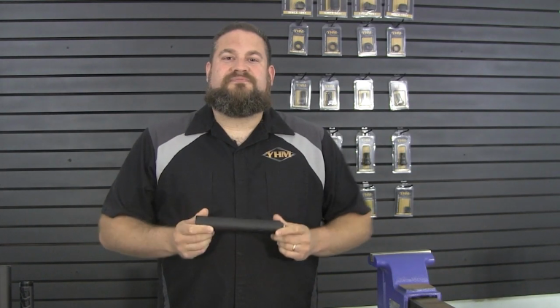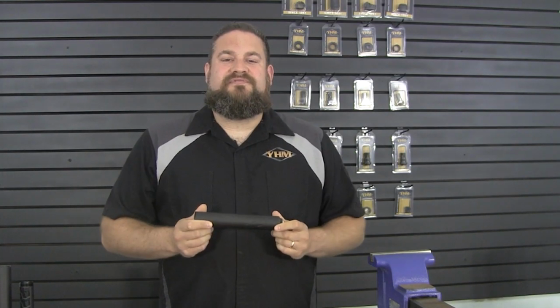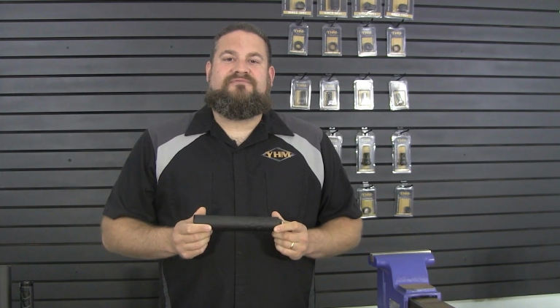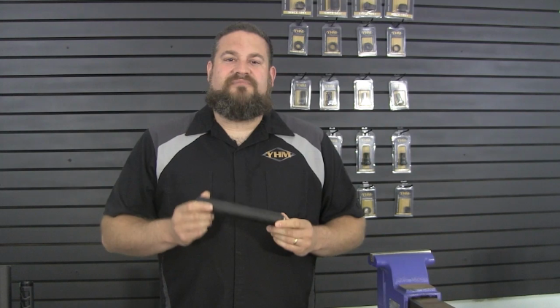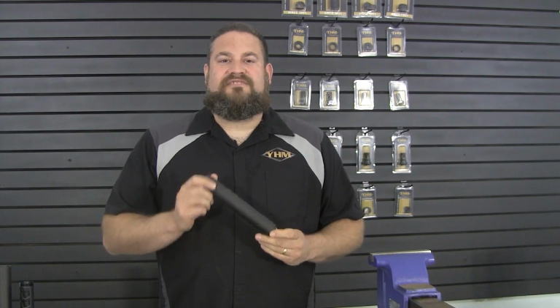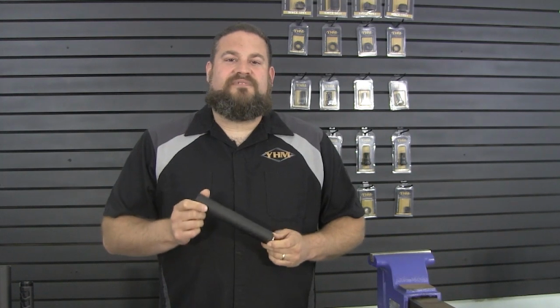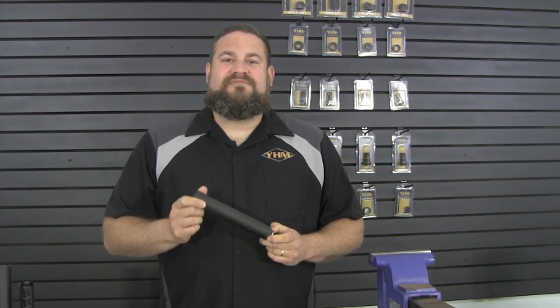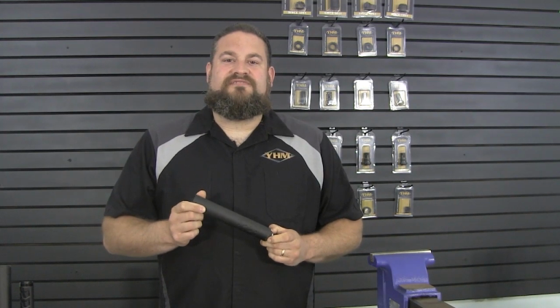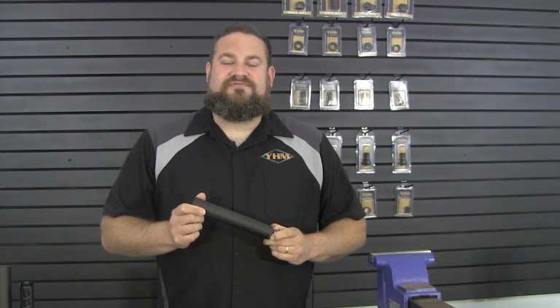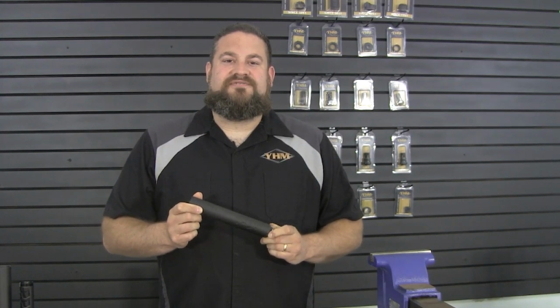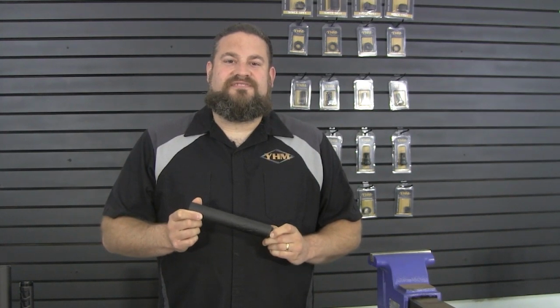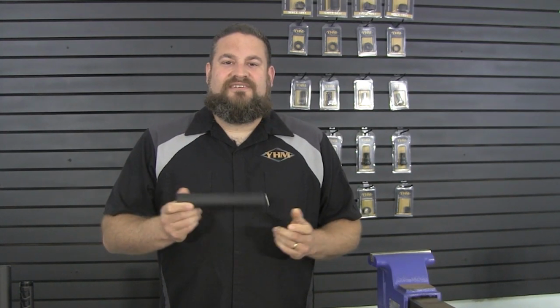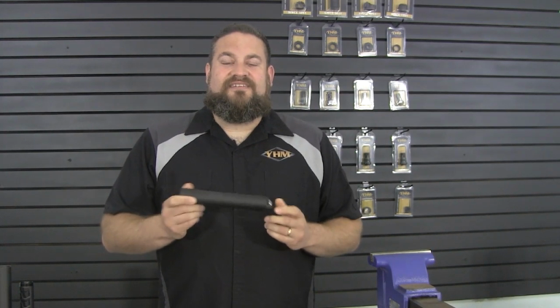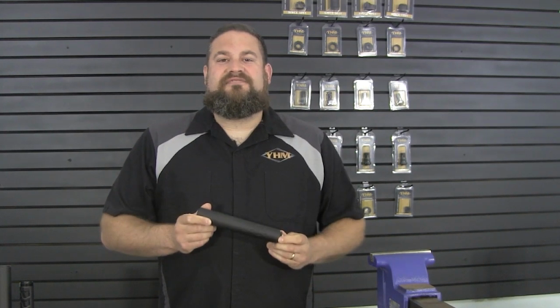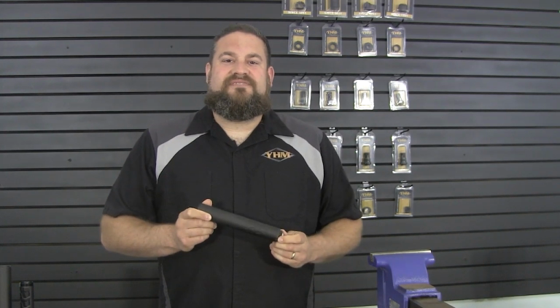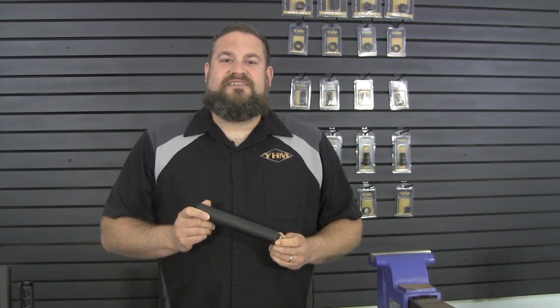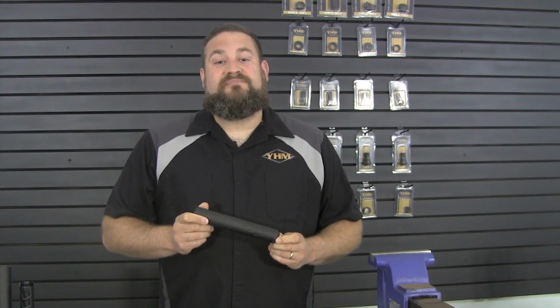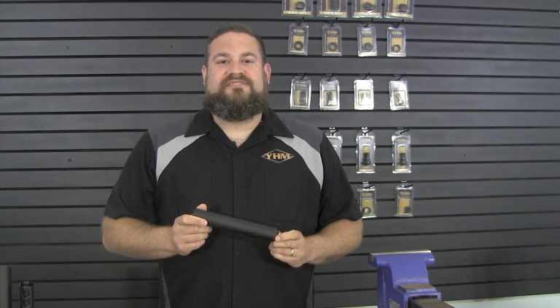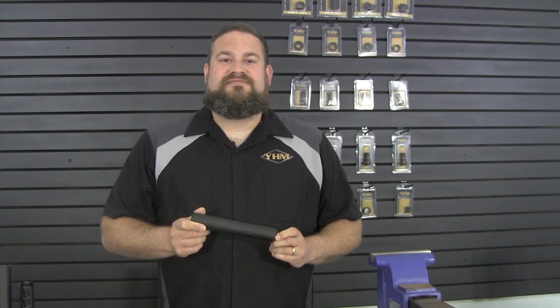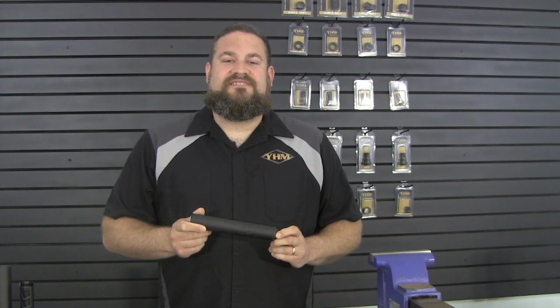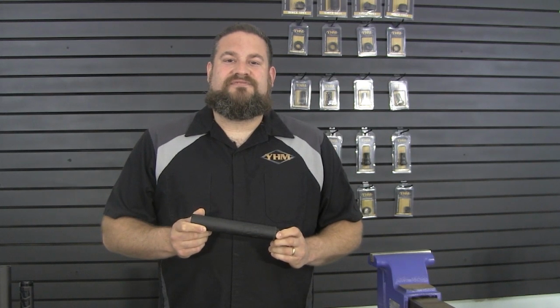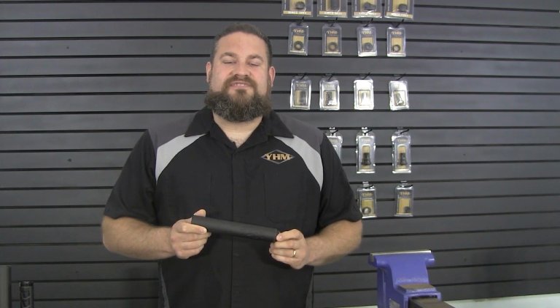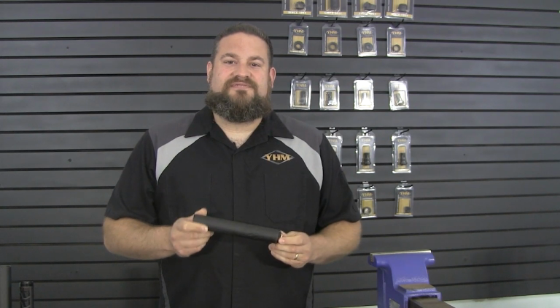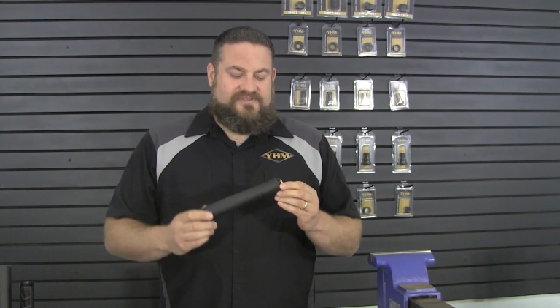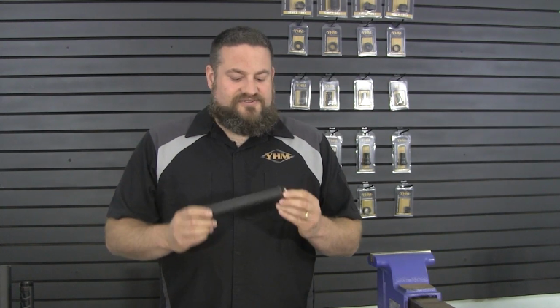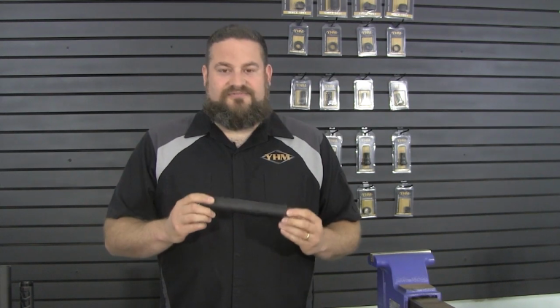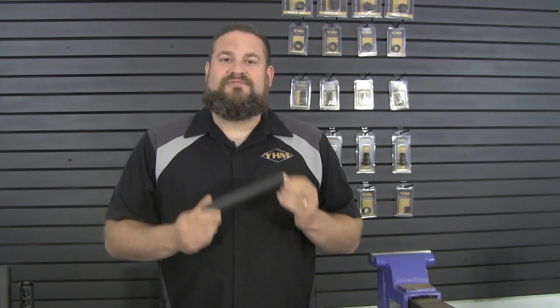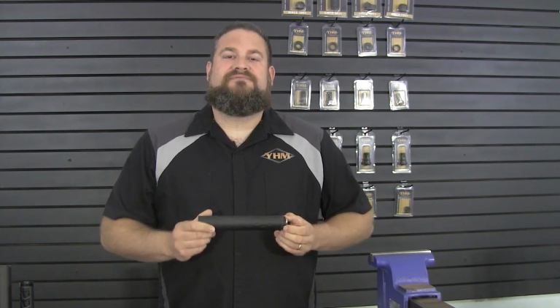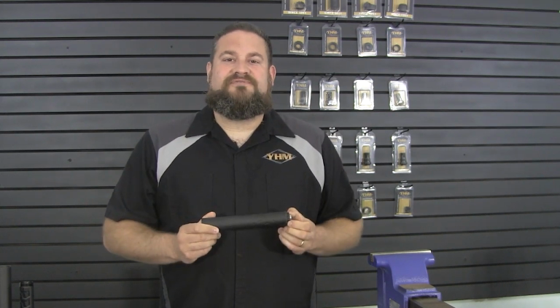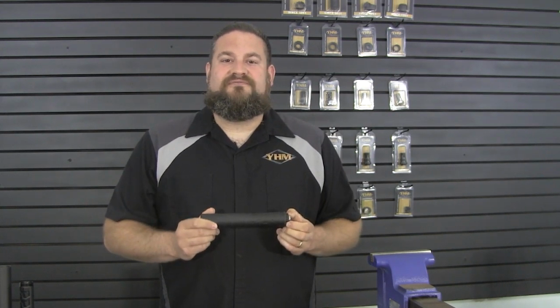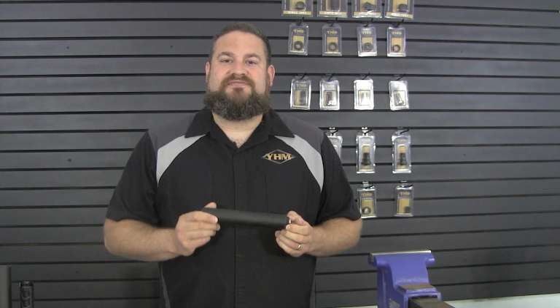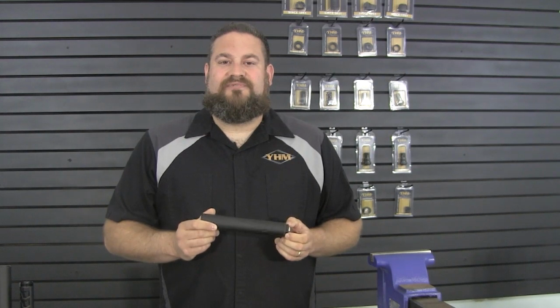So as most of you know, we debuted our Sidewinder M2 series around SHOT Show this year. They are now shipping and should be in dealers and gun stores near you. So I'm going to show you what's new on the M2 versus the M1.